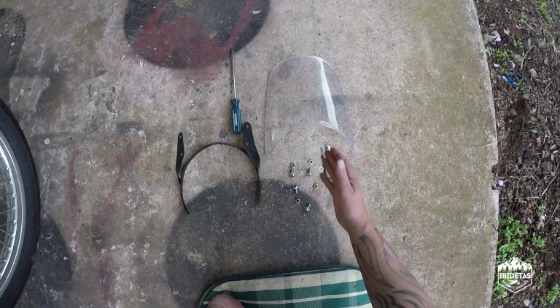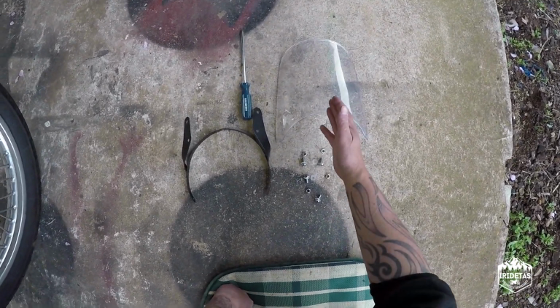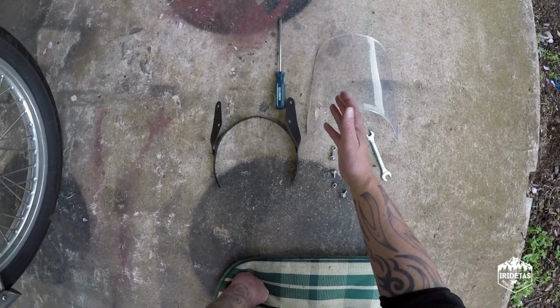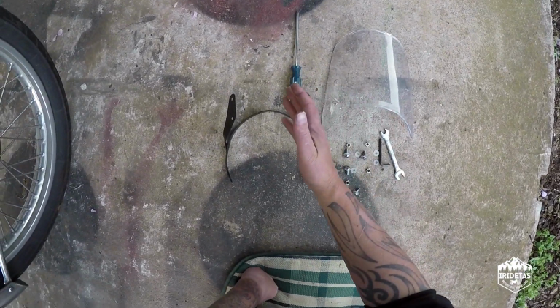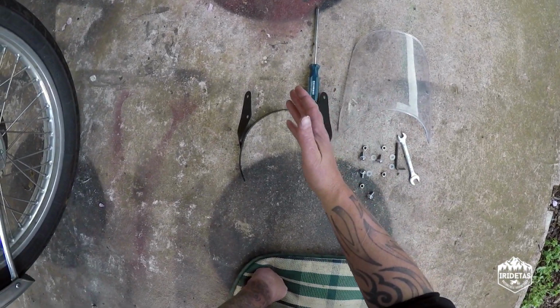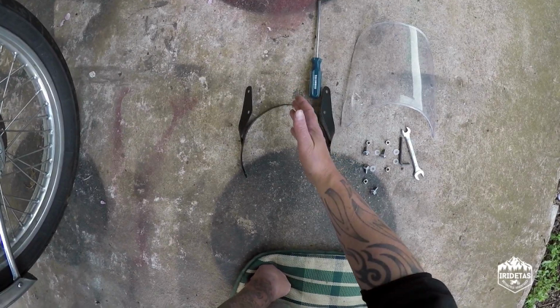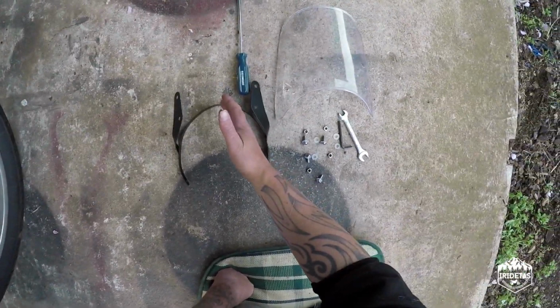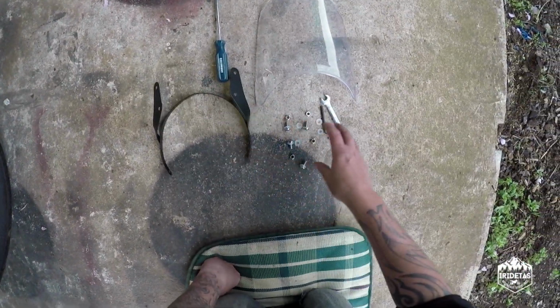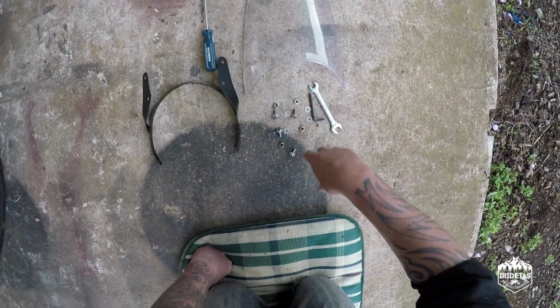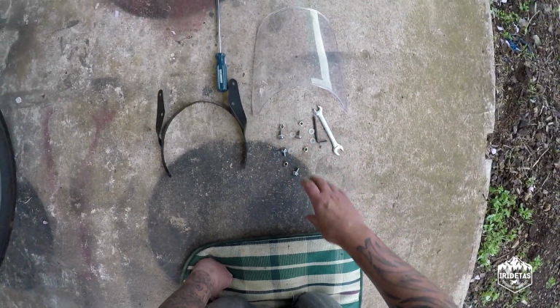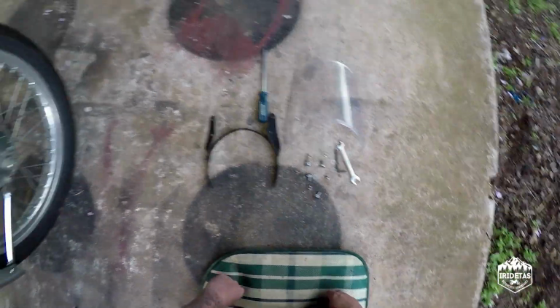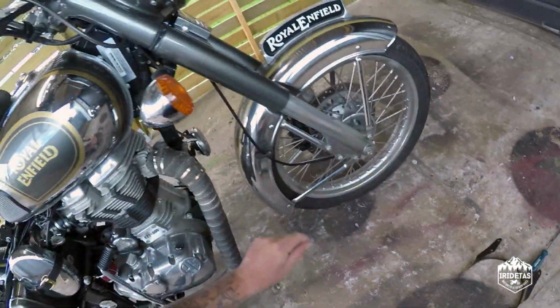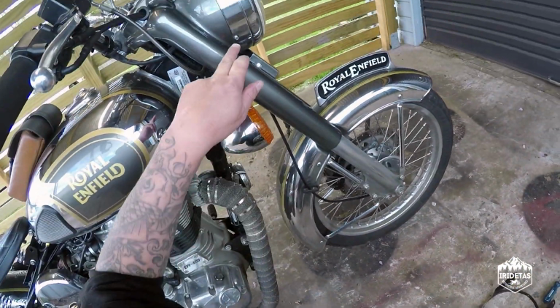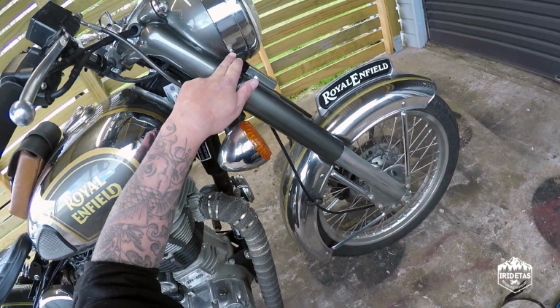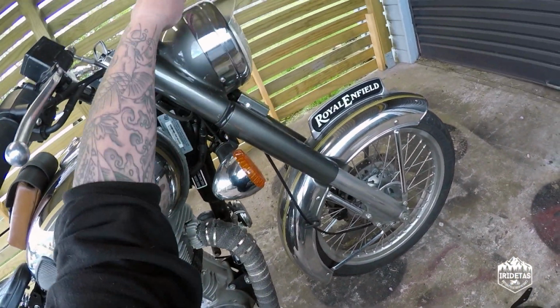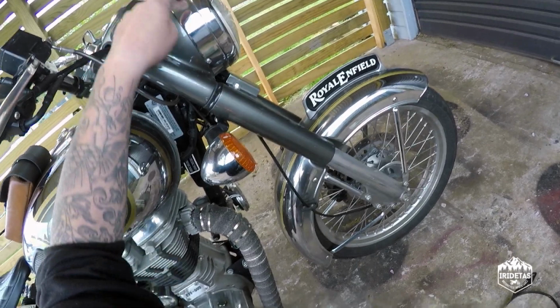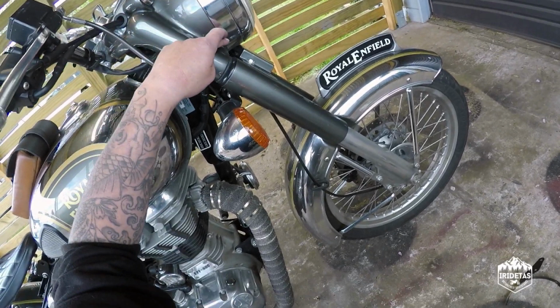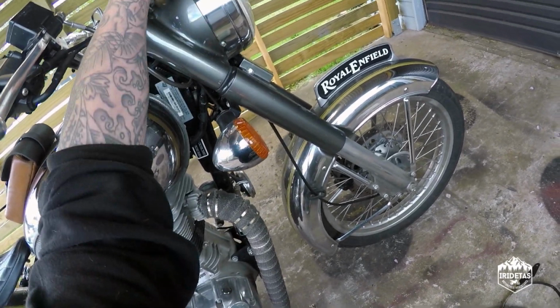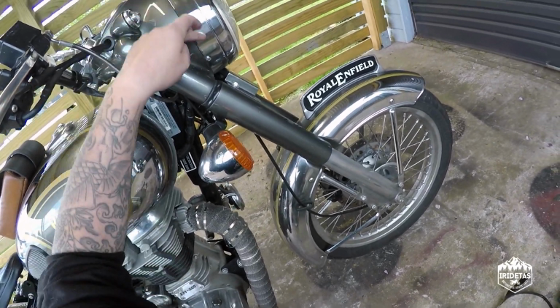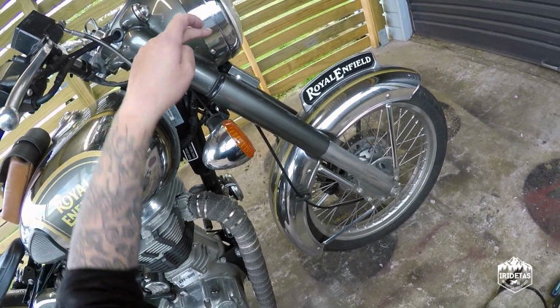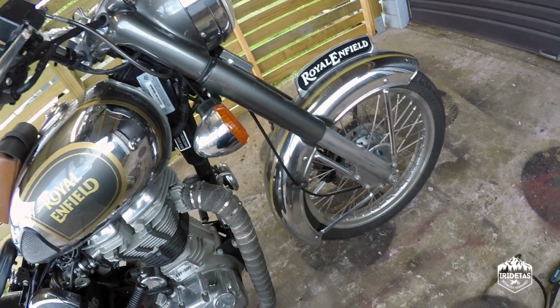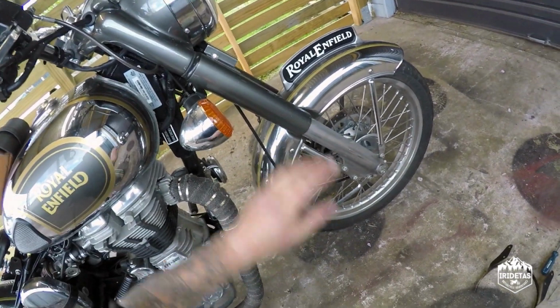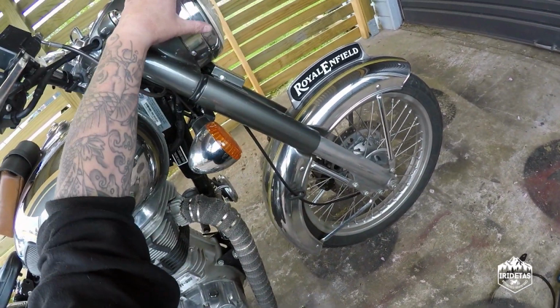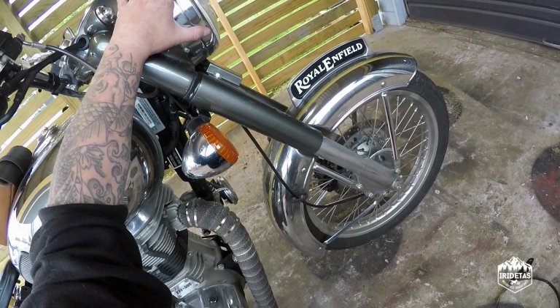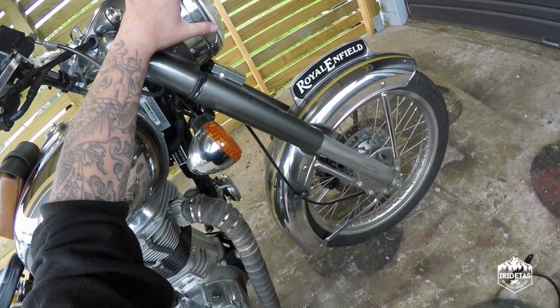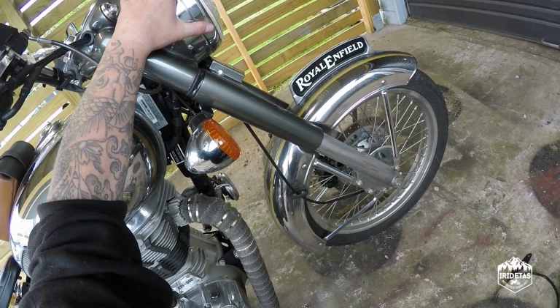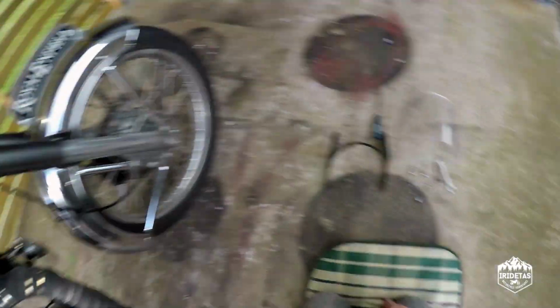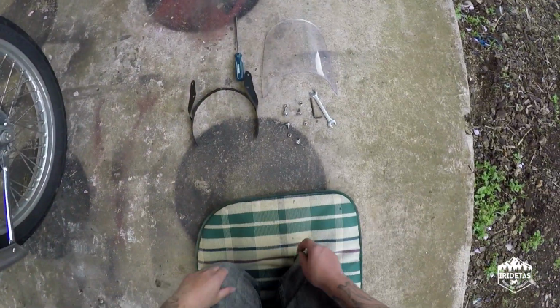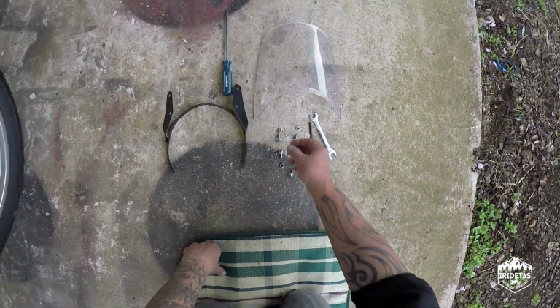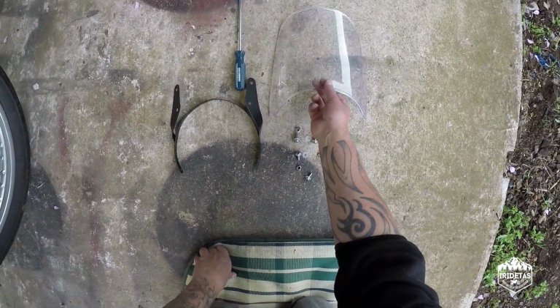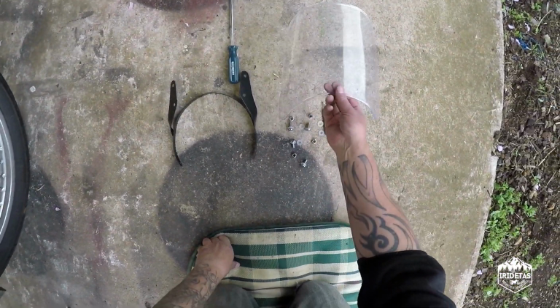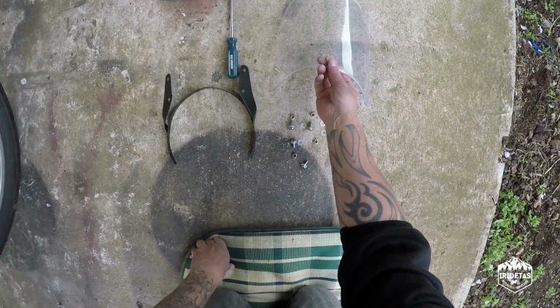I wanted to have a look at it for you guys and give my personal opinion. The kit comes with the screen, the mounting bracket, and all the hardware you require, and it goes into these screw points that hold the light fitting together. It's pretty easy, it'll only take a few minutes.